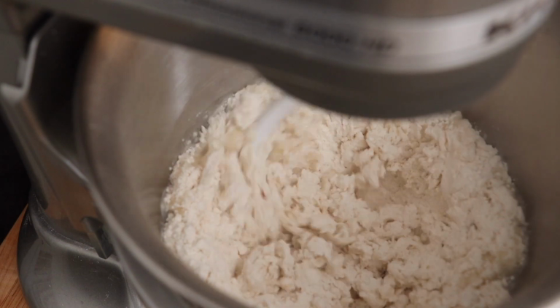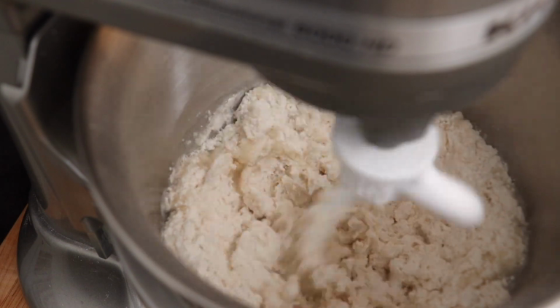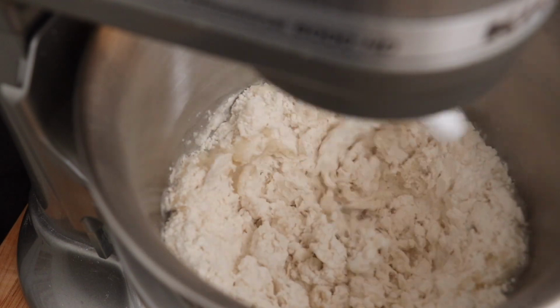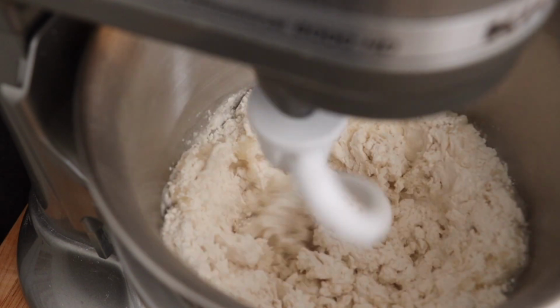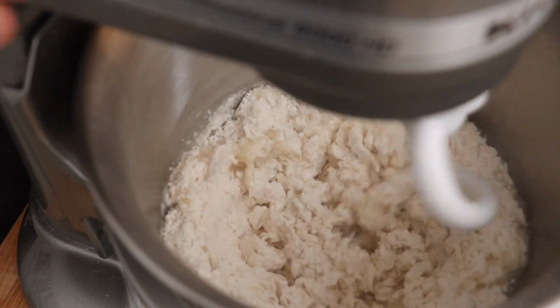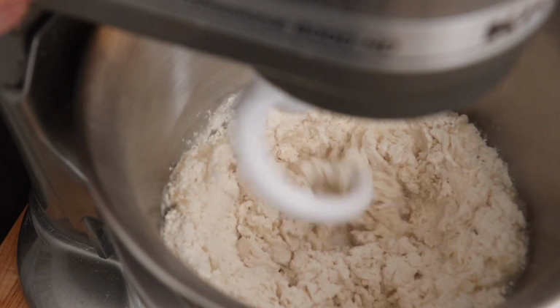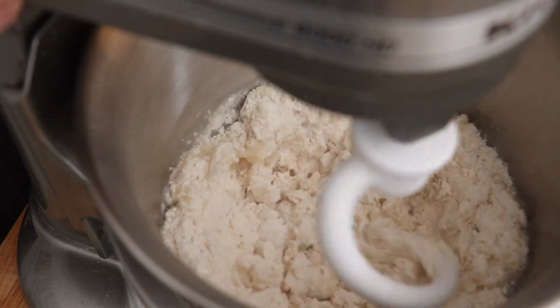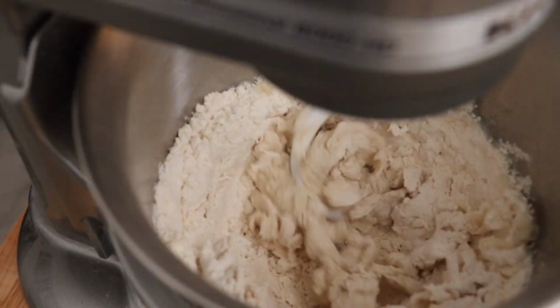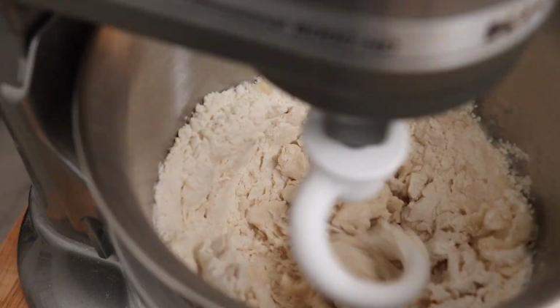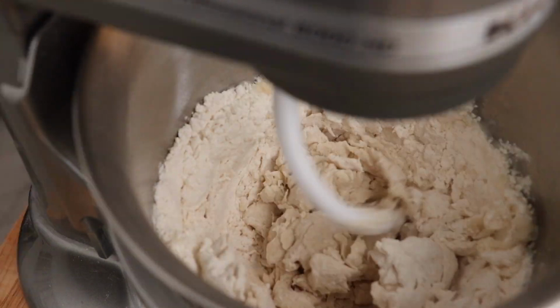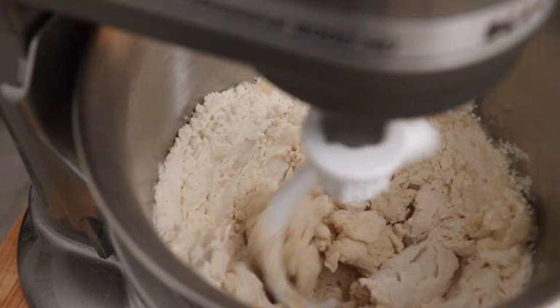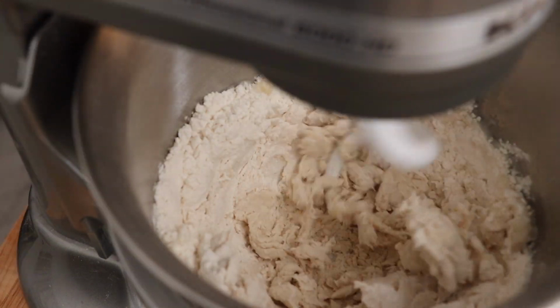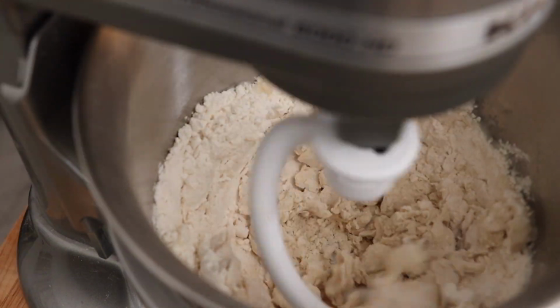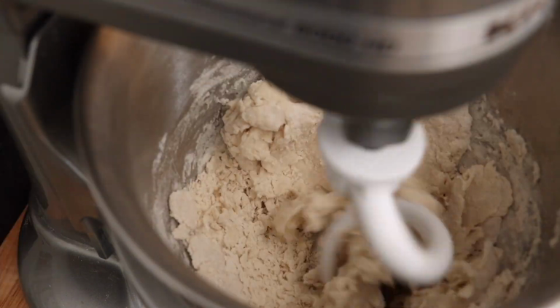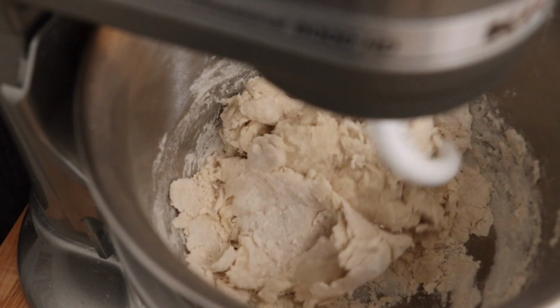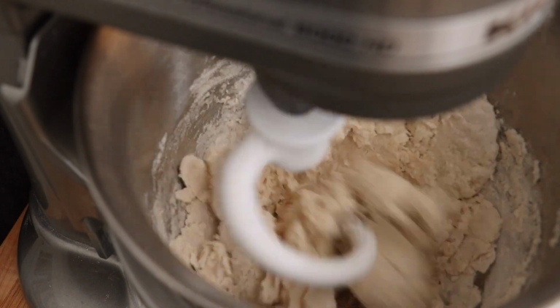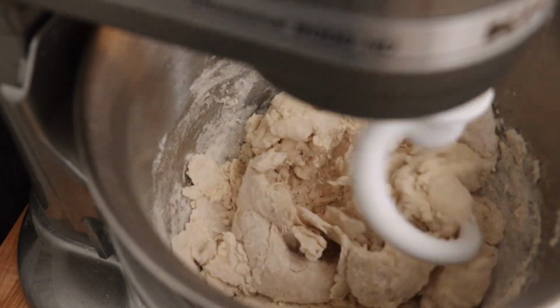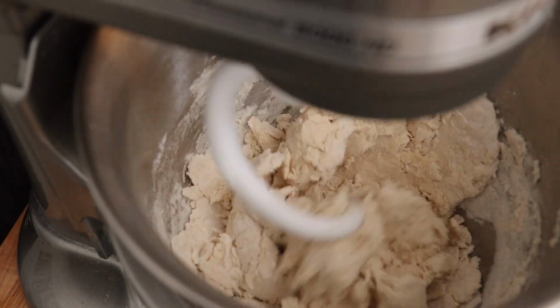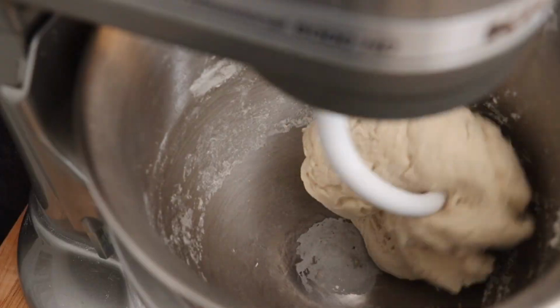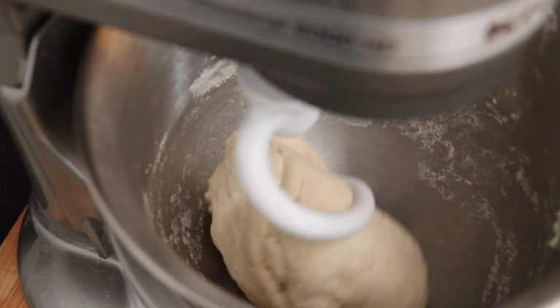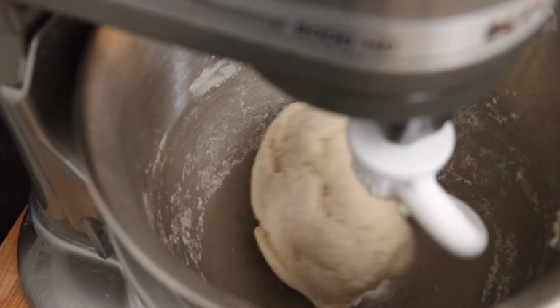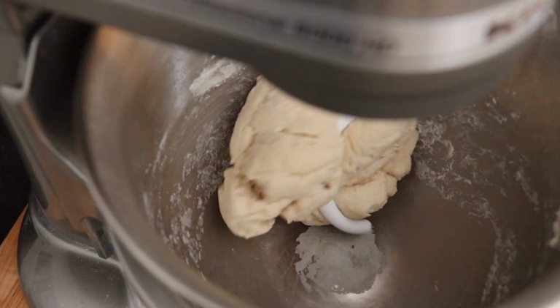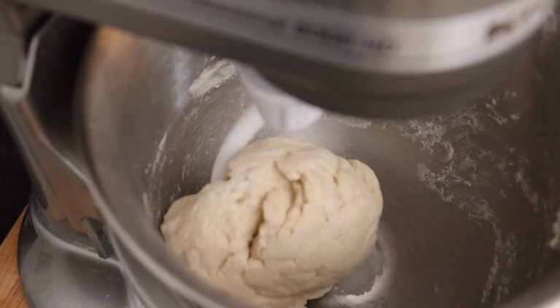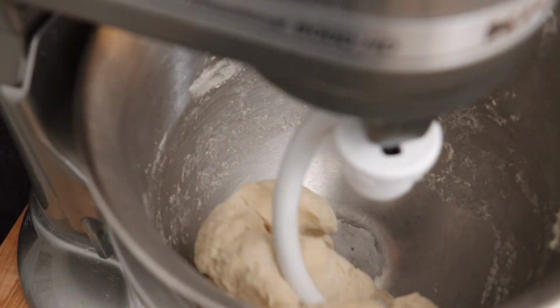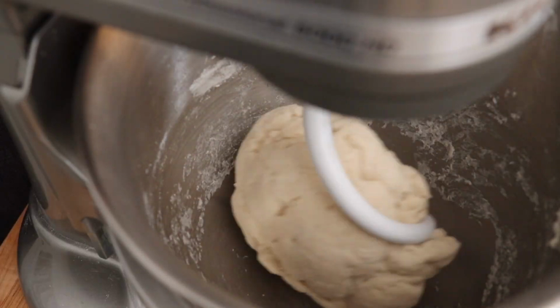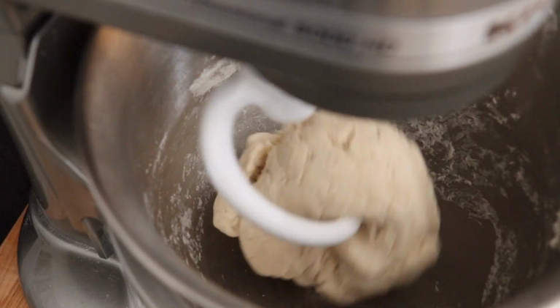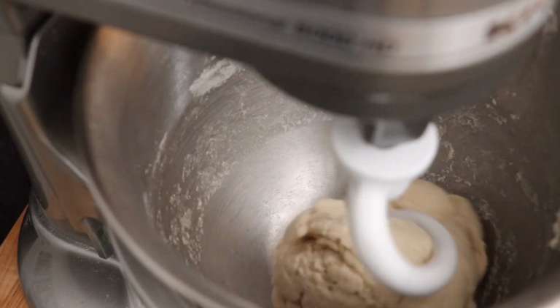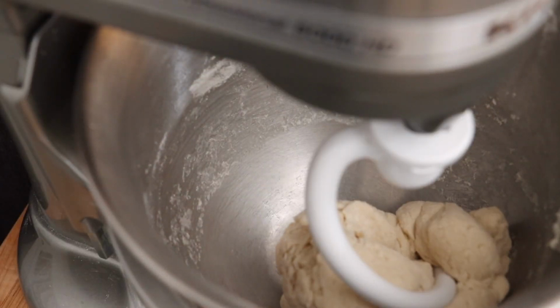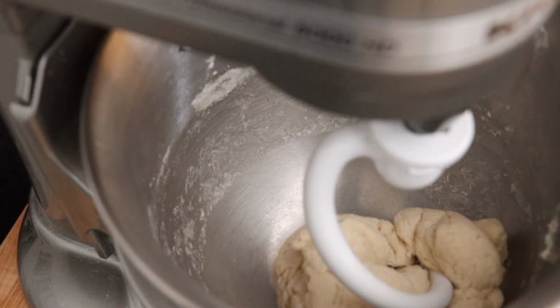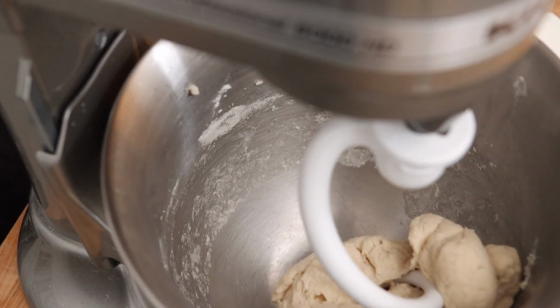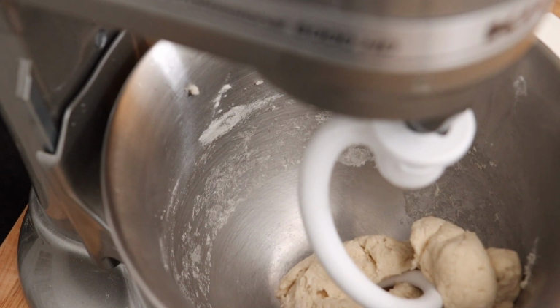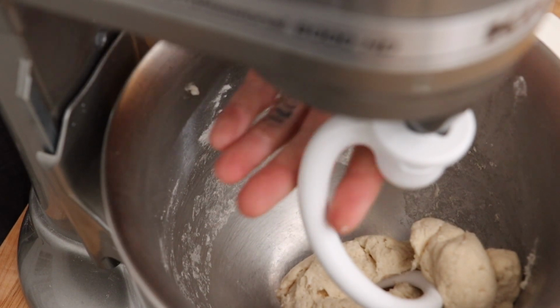You can use these dumpling wrappers for mandu, gyoza, and even shumai, but if you want to see videos on how to properly make those wrappers, let me know by hitting the like button and leave a comment on which one you'd like to see next.